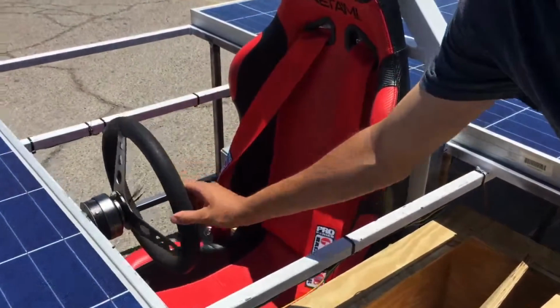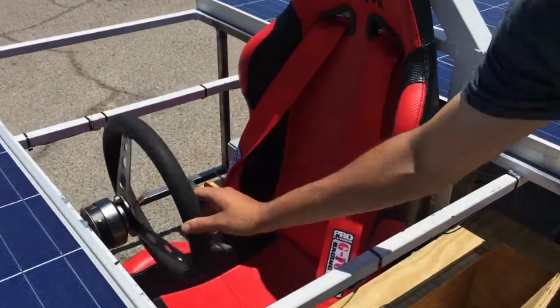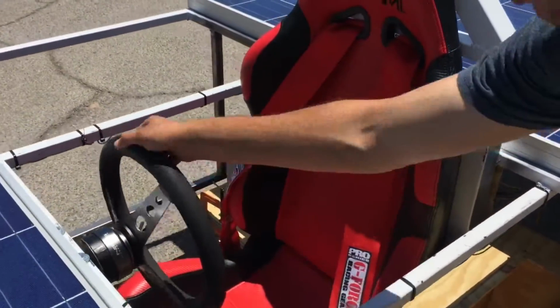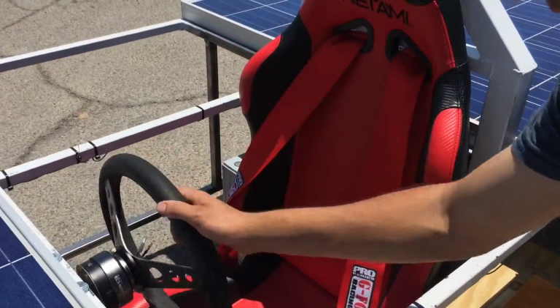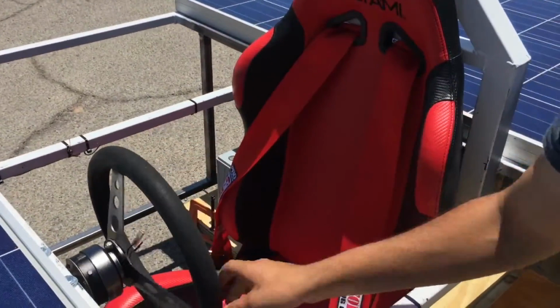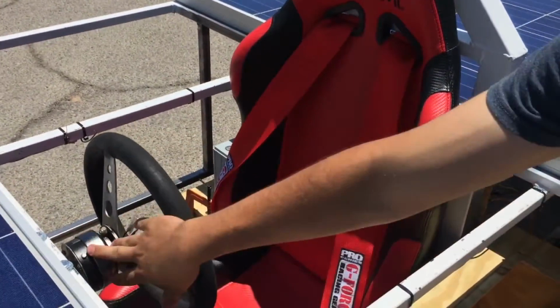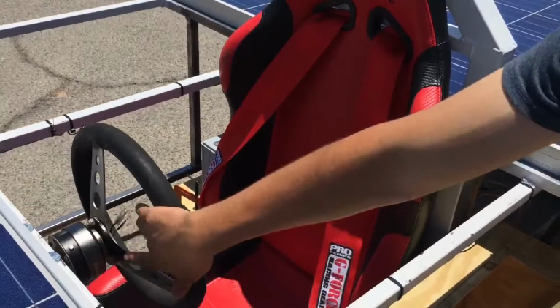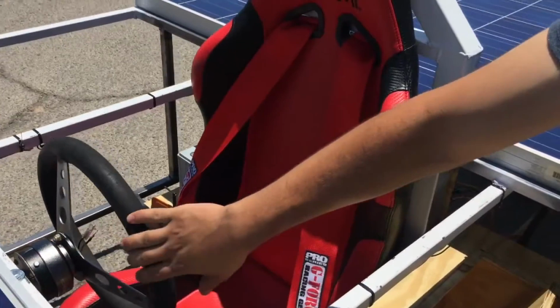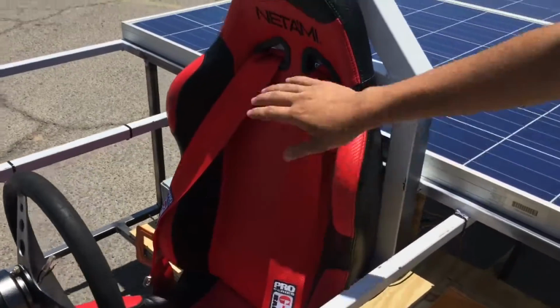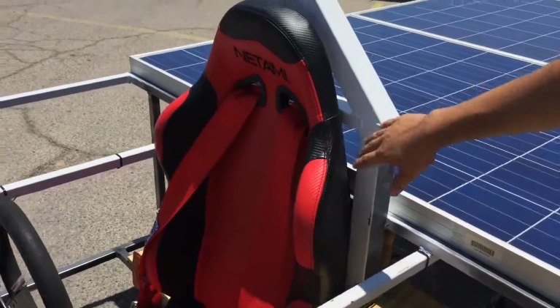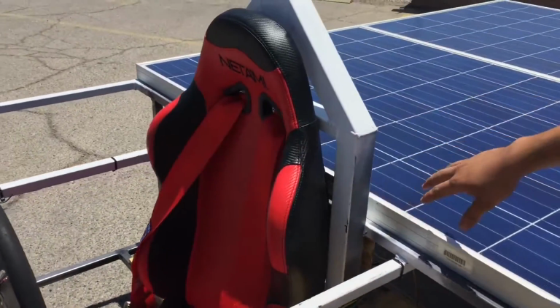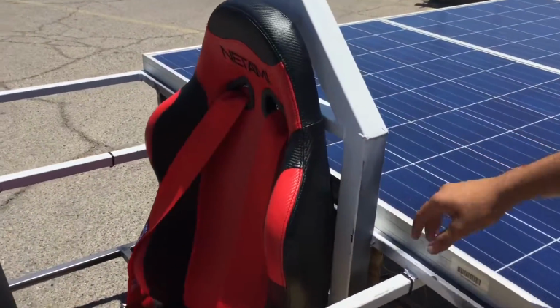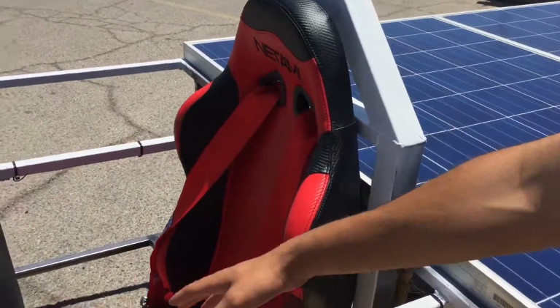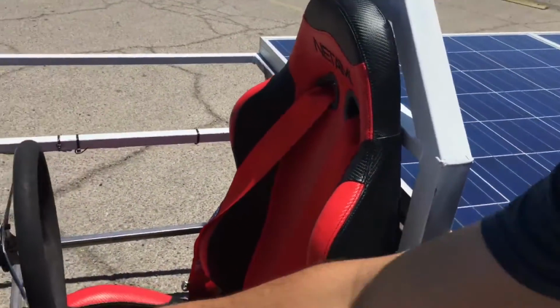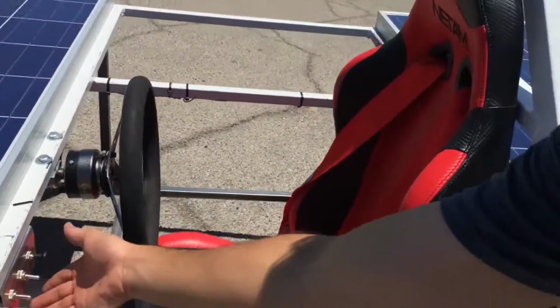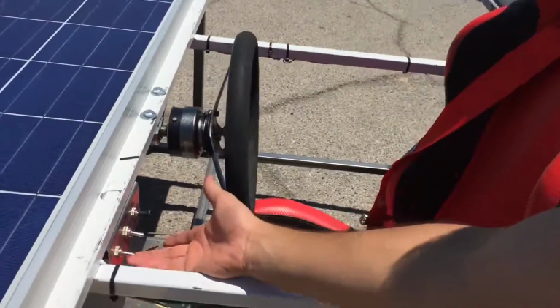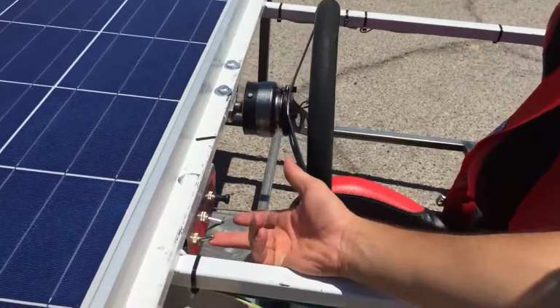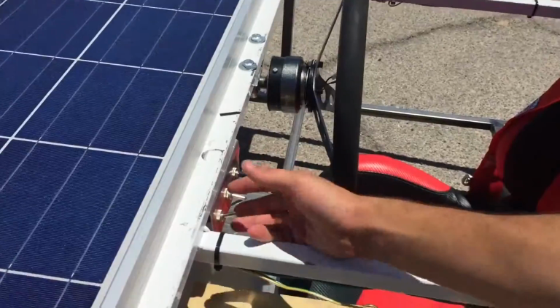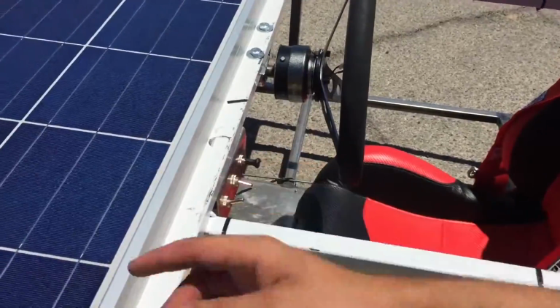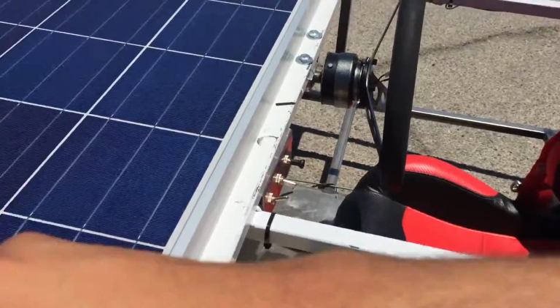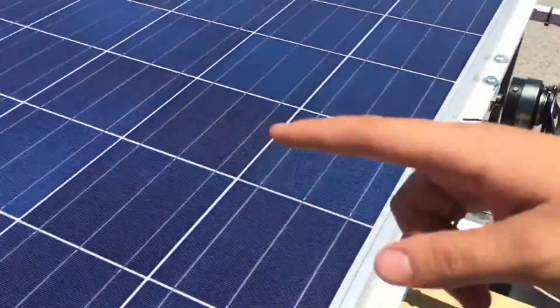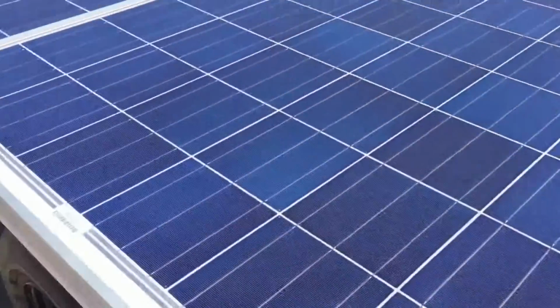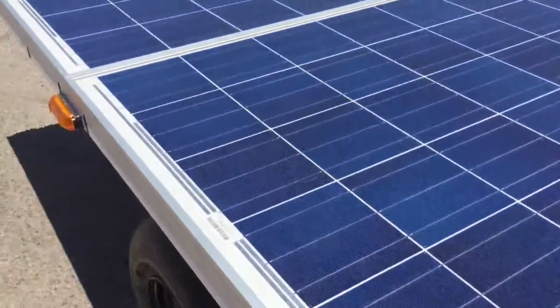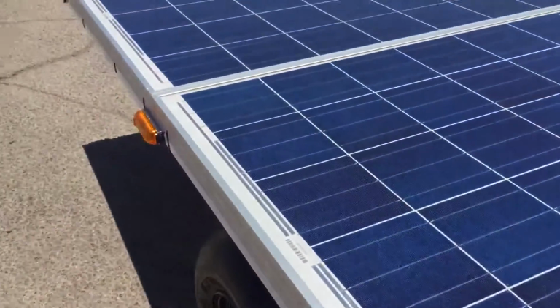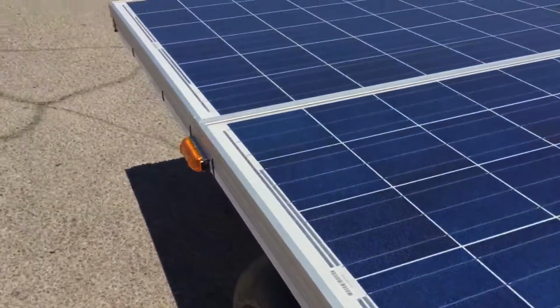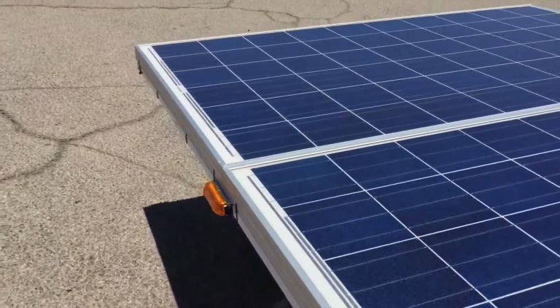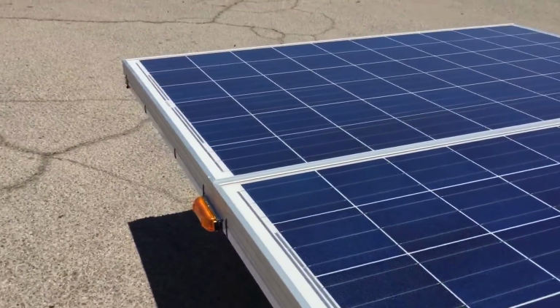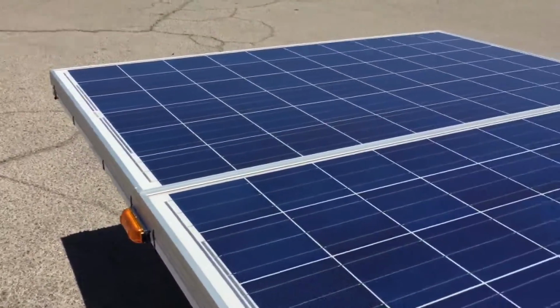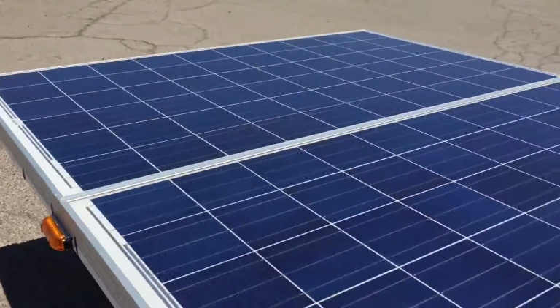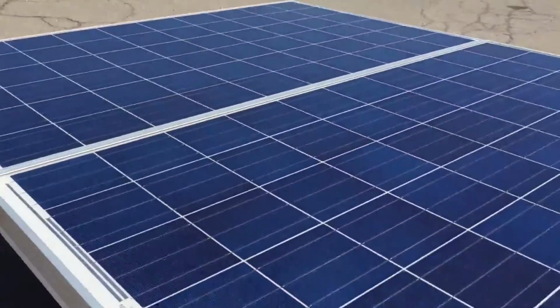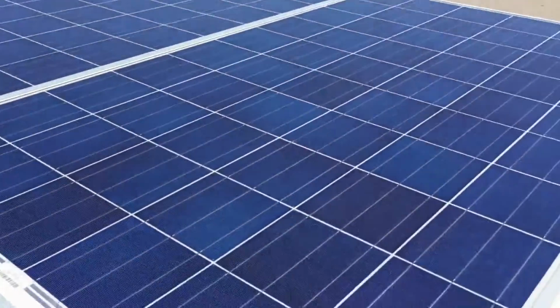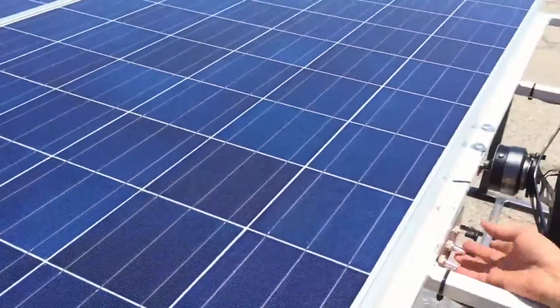That turns. We have a detachable steering wheel, and here's our racing seat. As you can see here, we have our turning signals — that's for the left side. We have the right side, and then we have our stop.